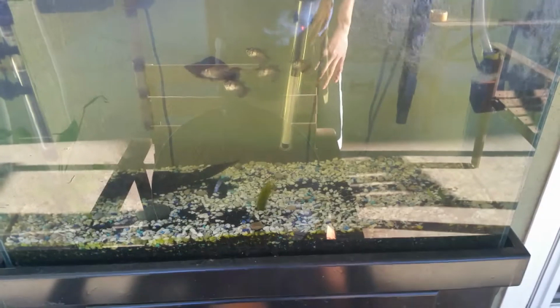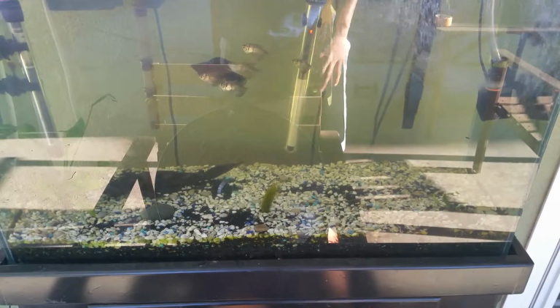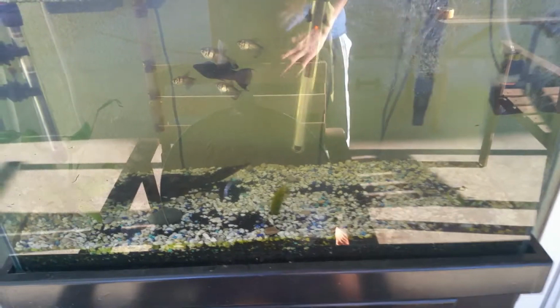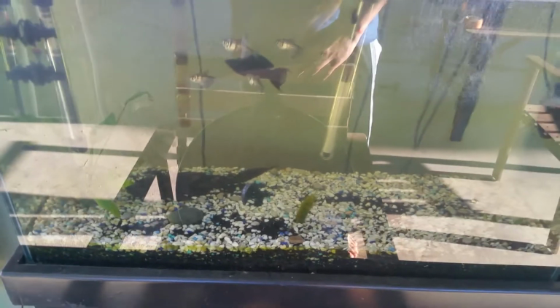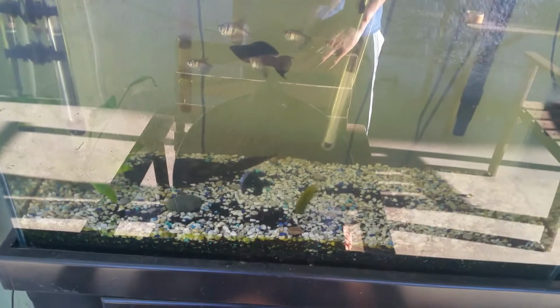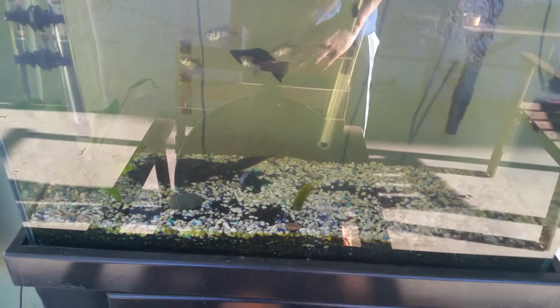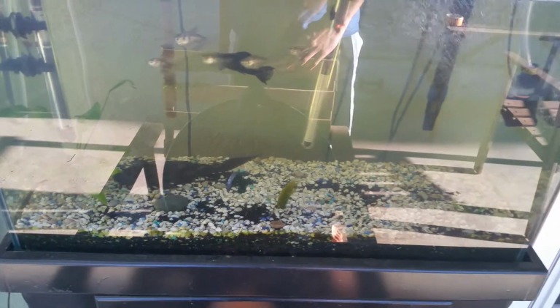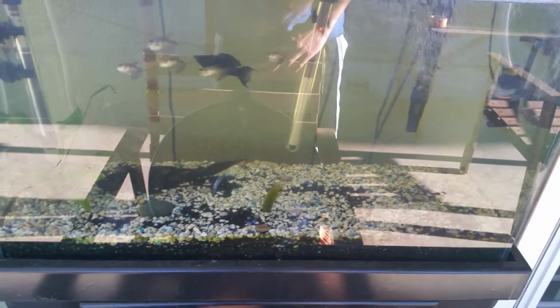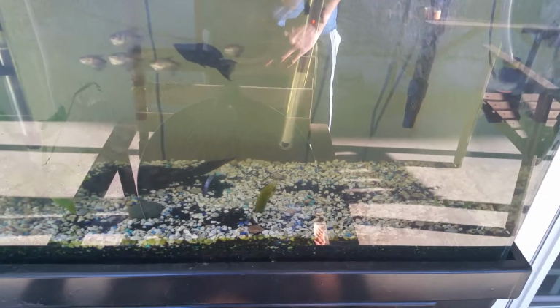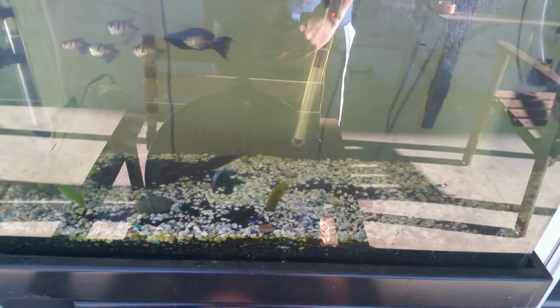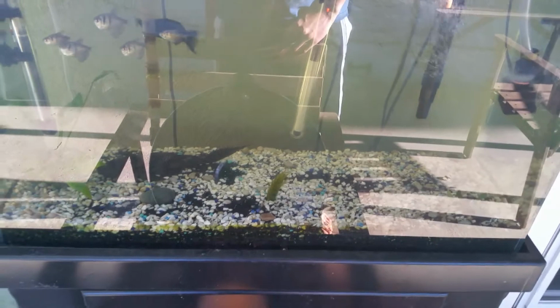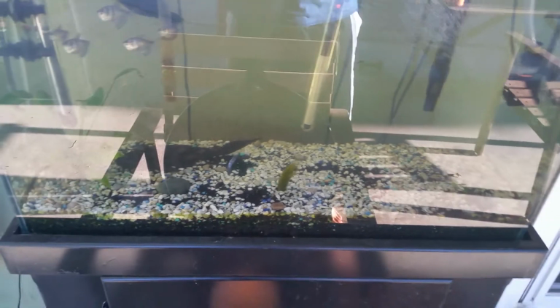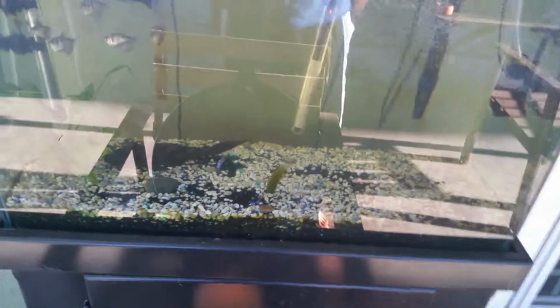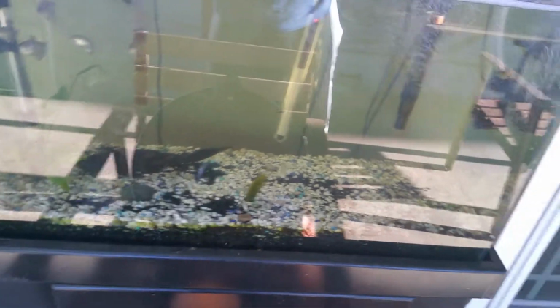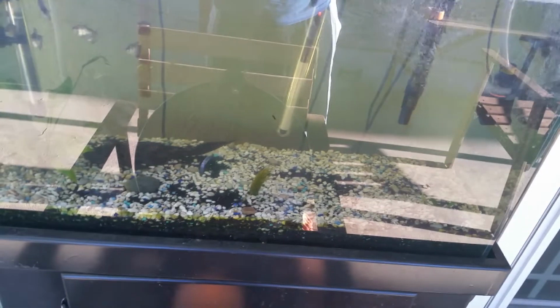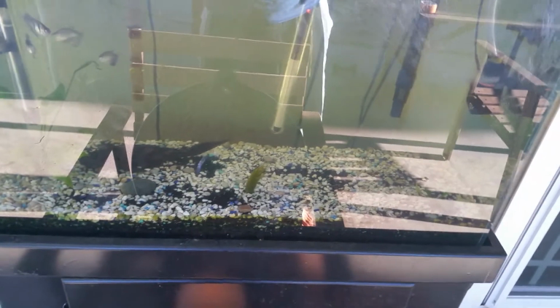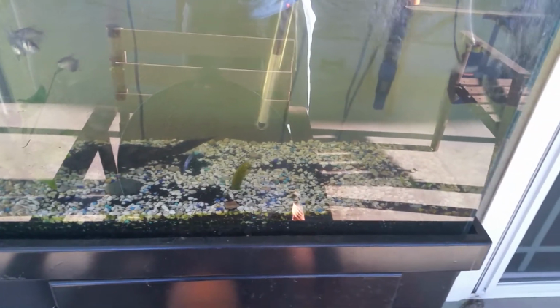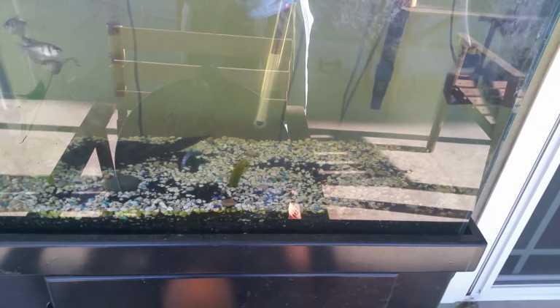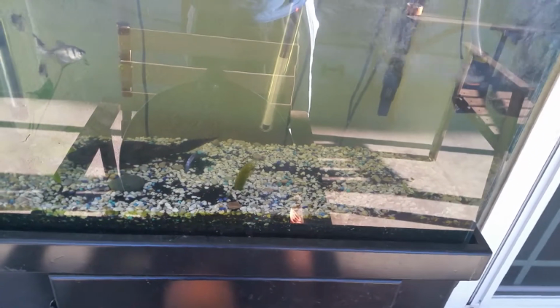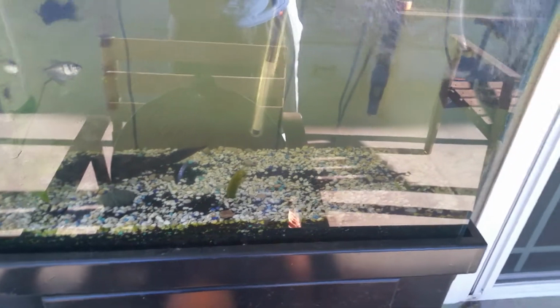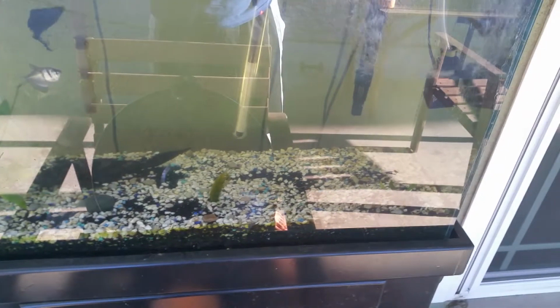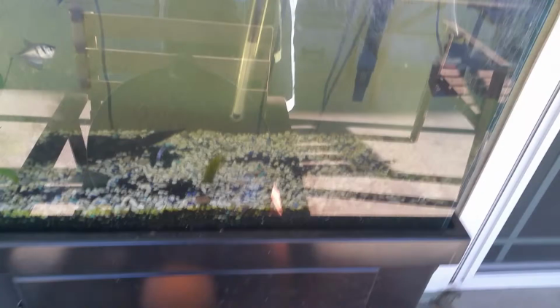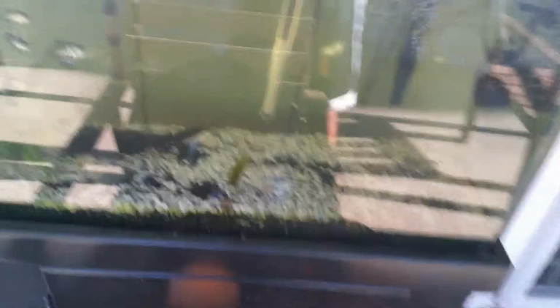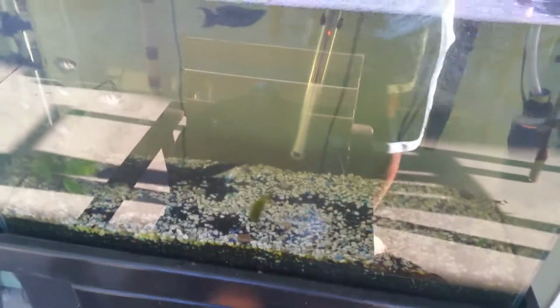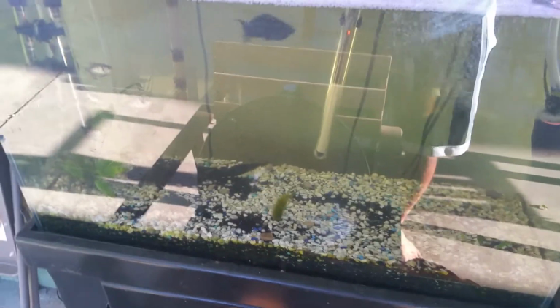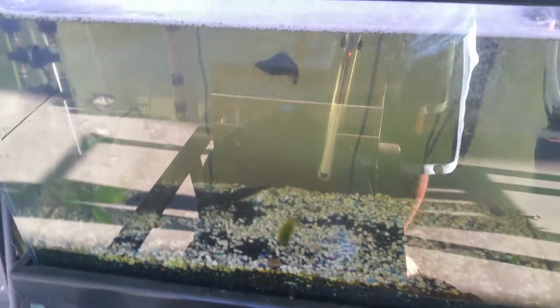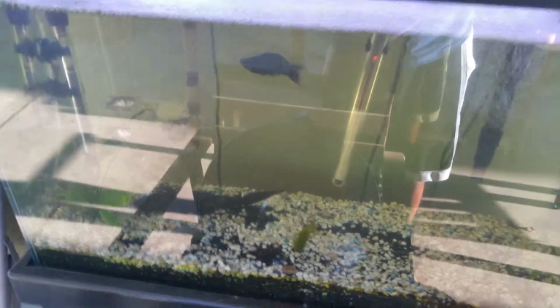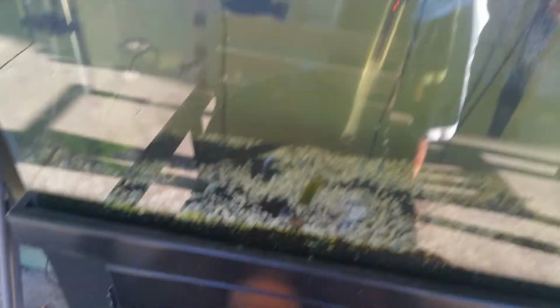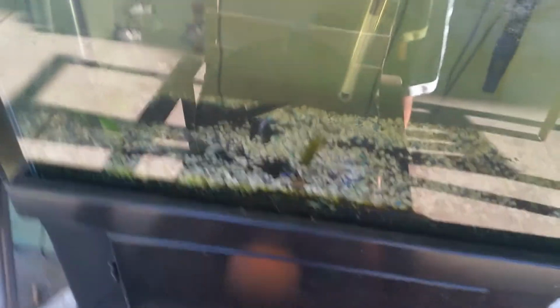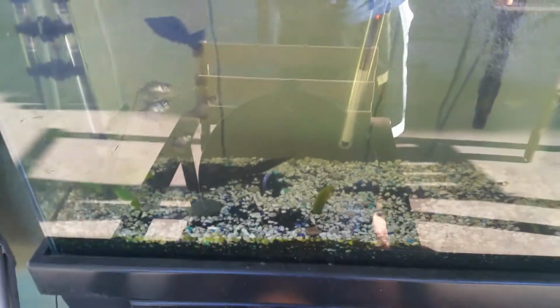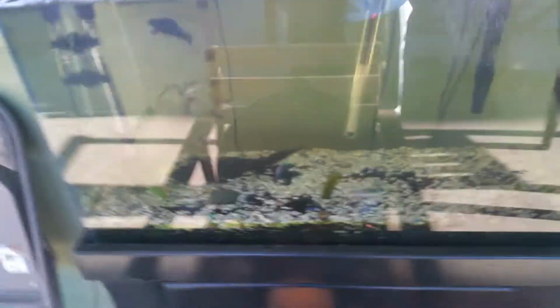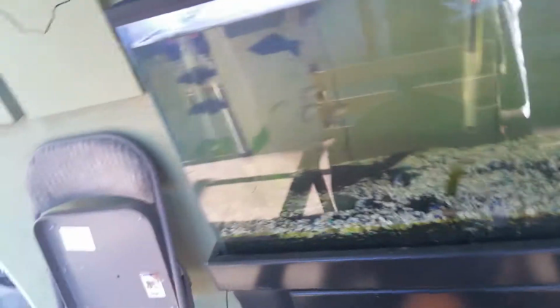Hey fish bros, today I'm gonna be showing you guys an update on what's going on in the tank. It's been some time since I've actually made a video.